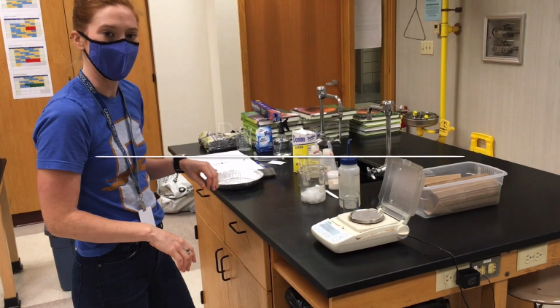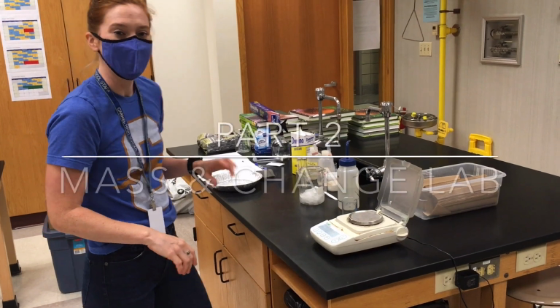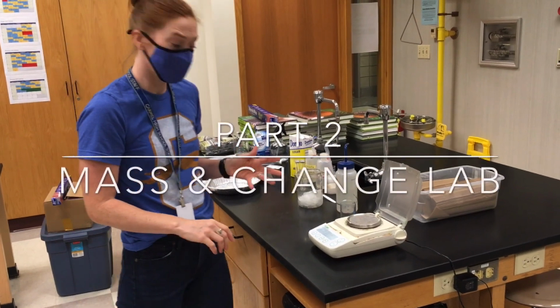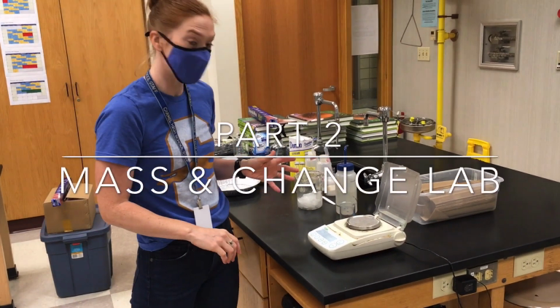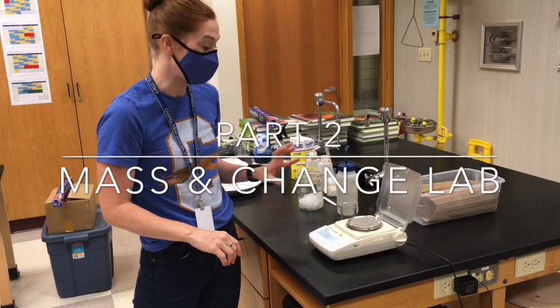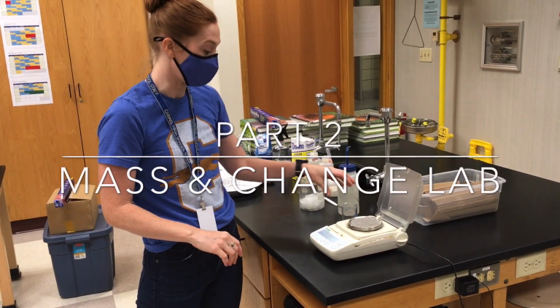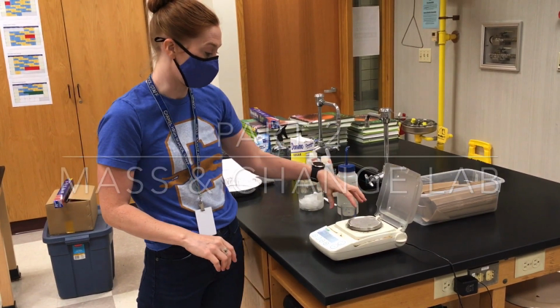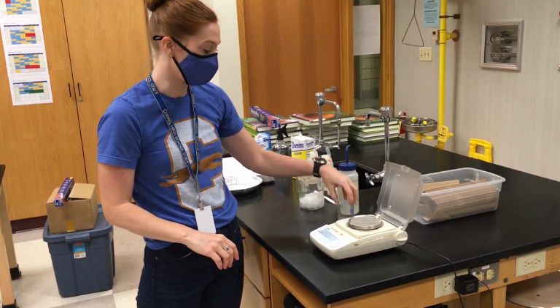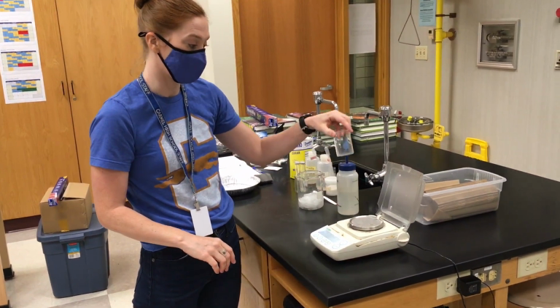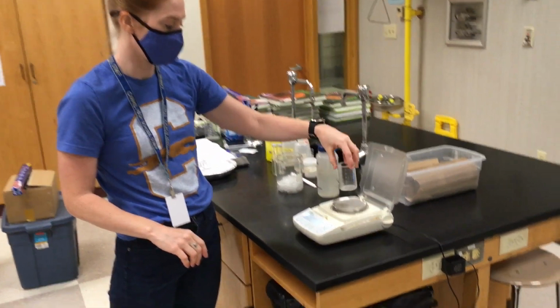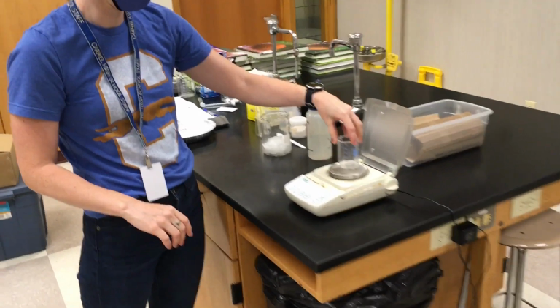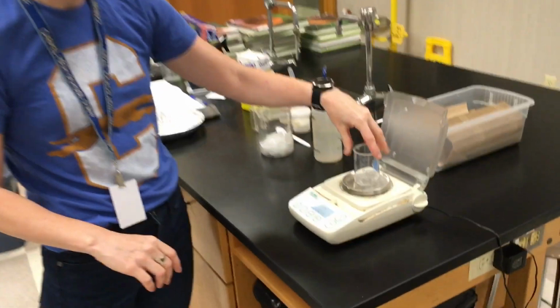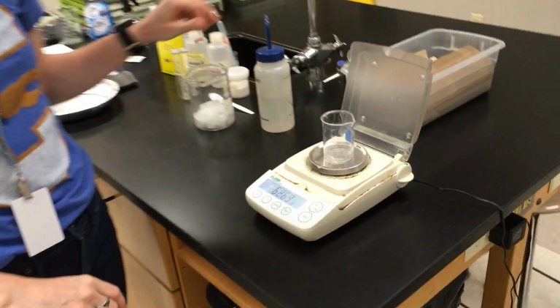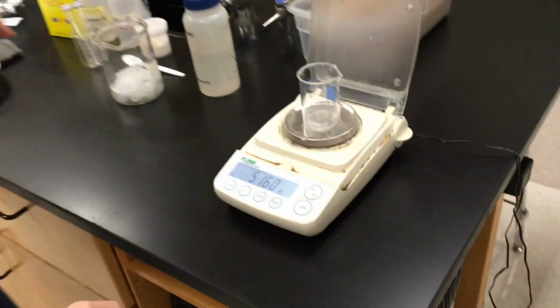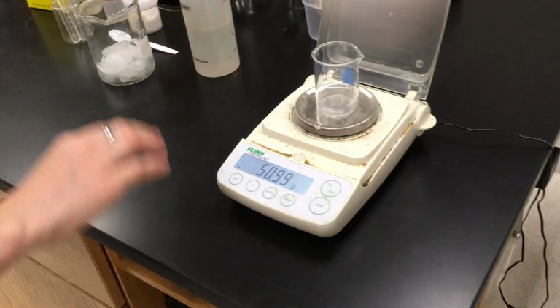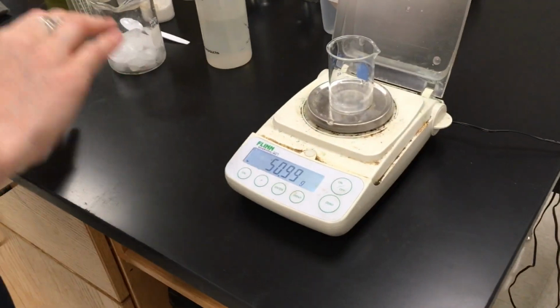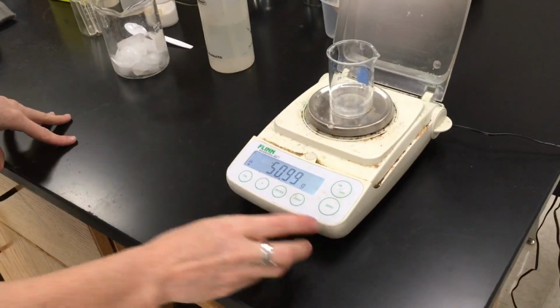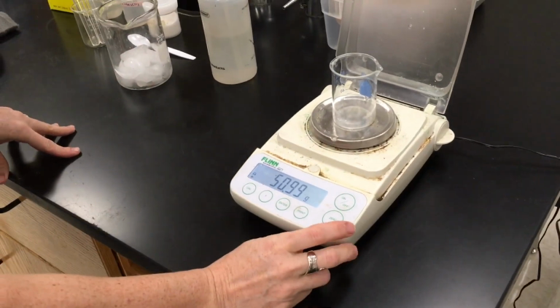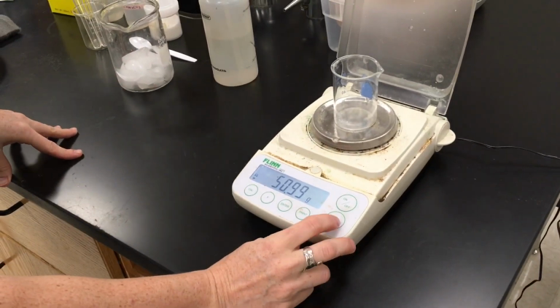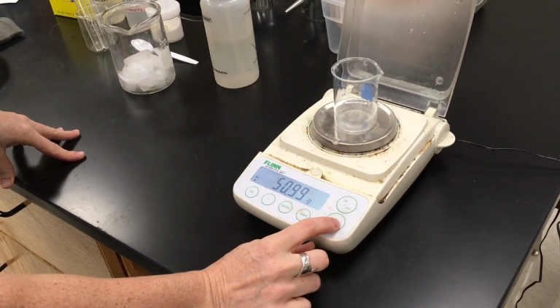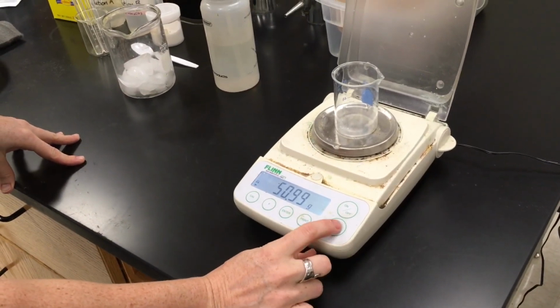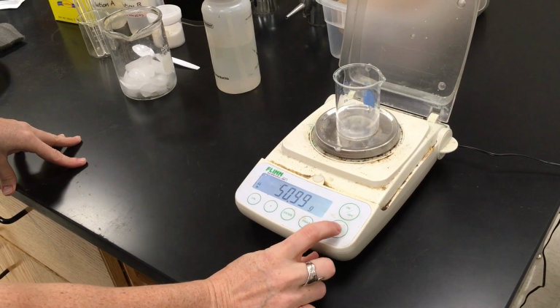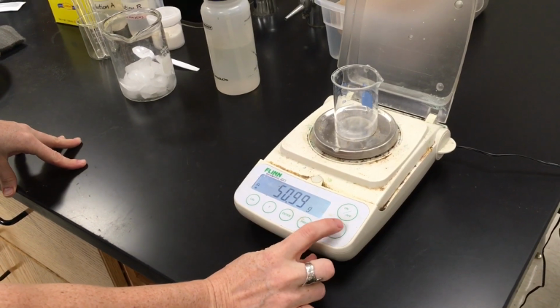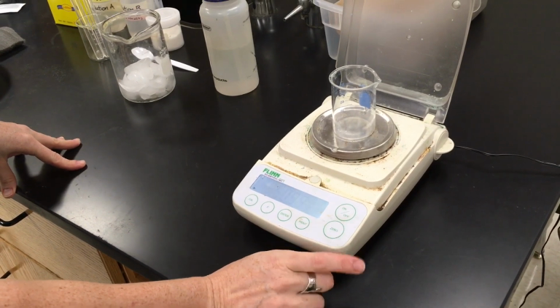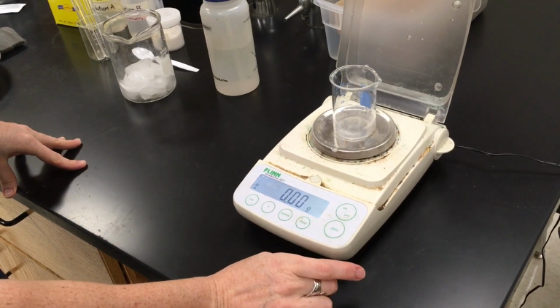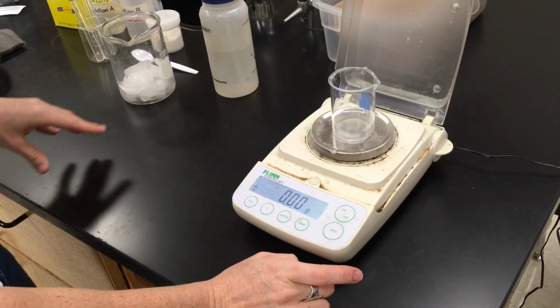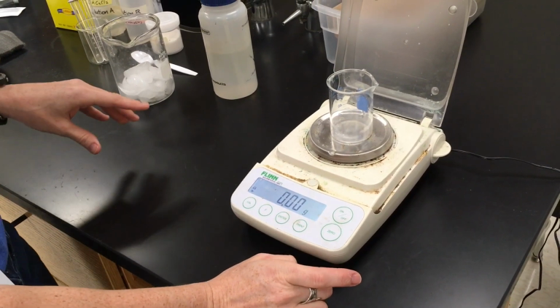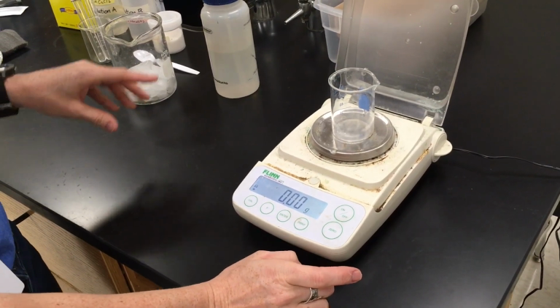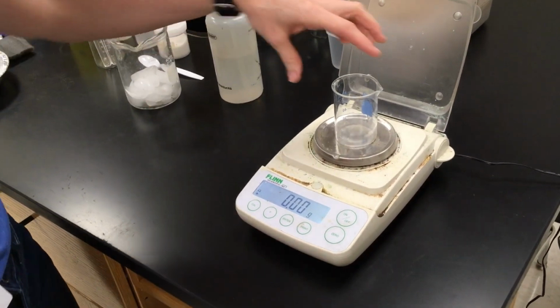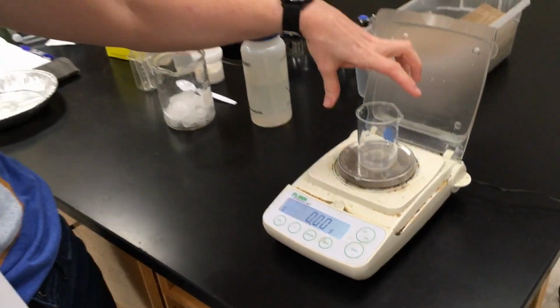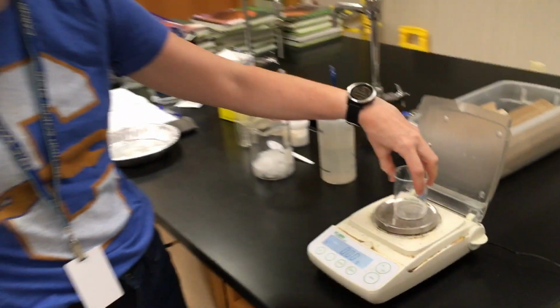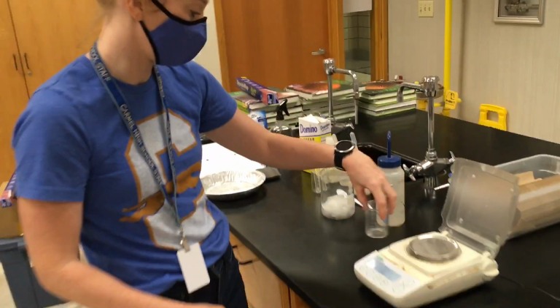All right, this is part two with the mass of ice and water. I'm going to take a small beaker, put it on the balance, and I want to take away the mass of that beaker. So I'm going to hit zero on the balance — some balances say tare, T-A-R-E. So now it's down to zero.